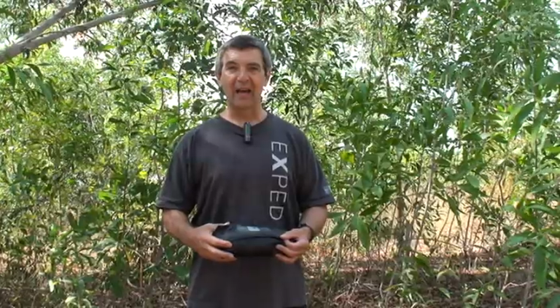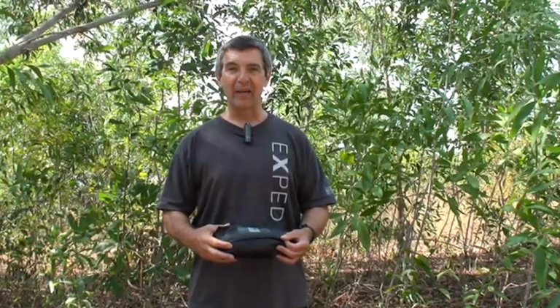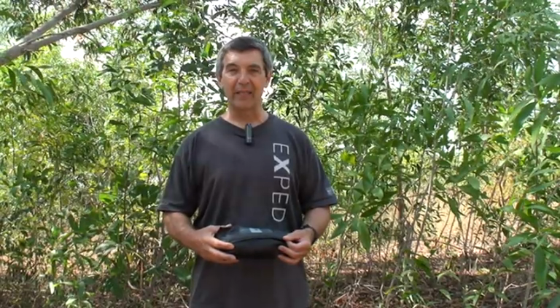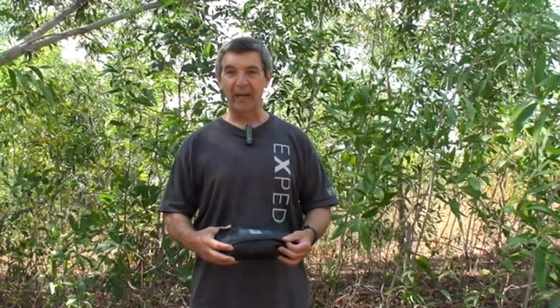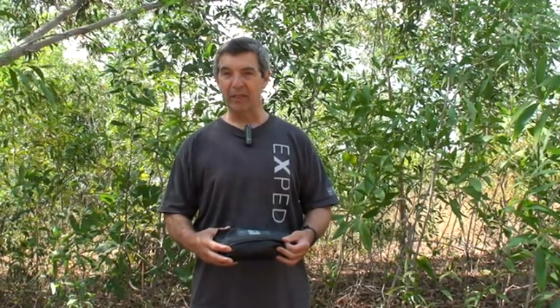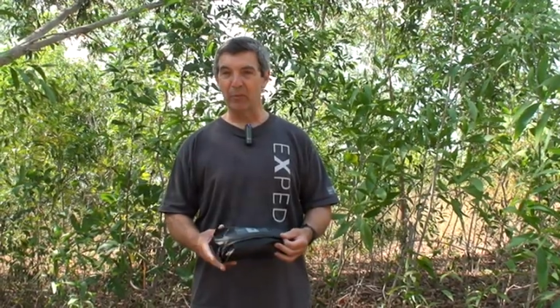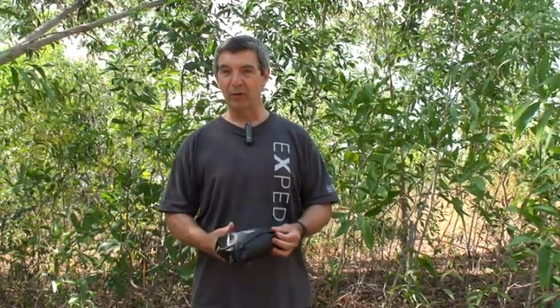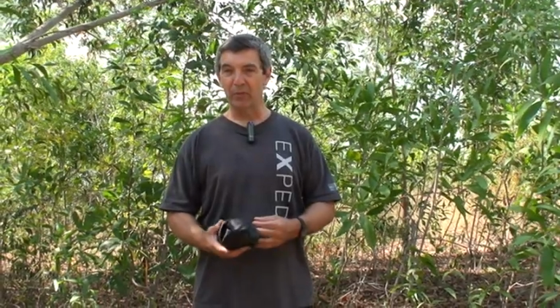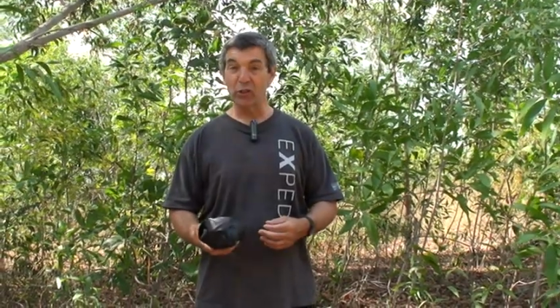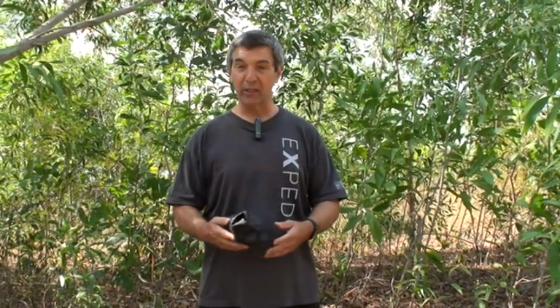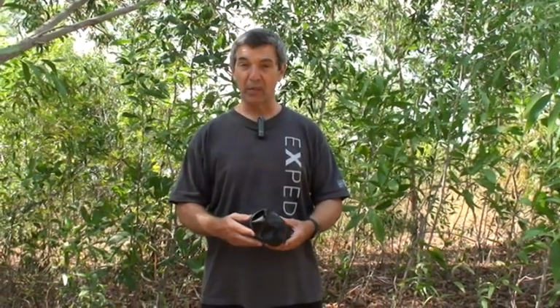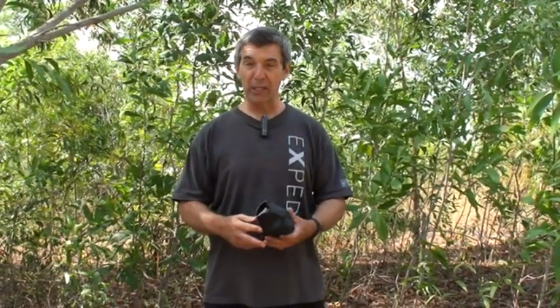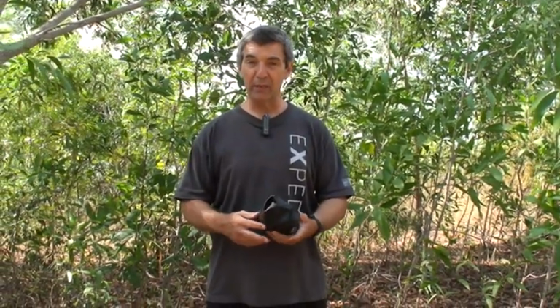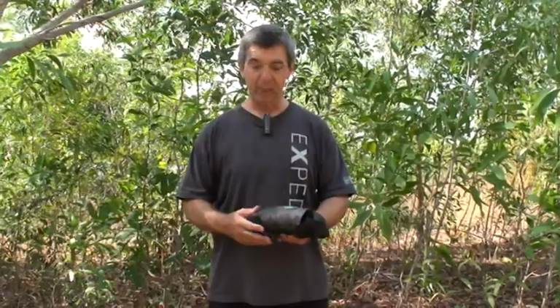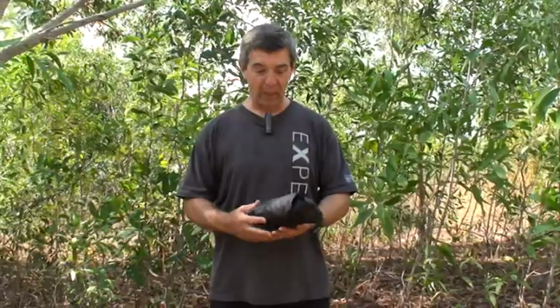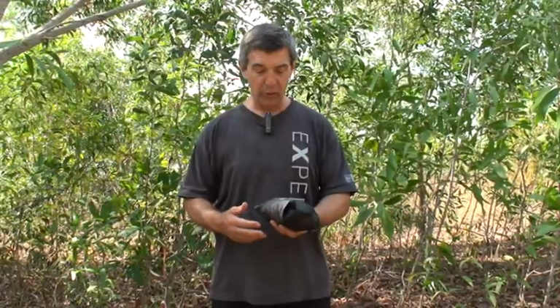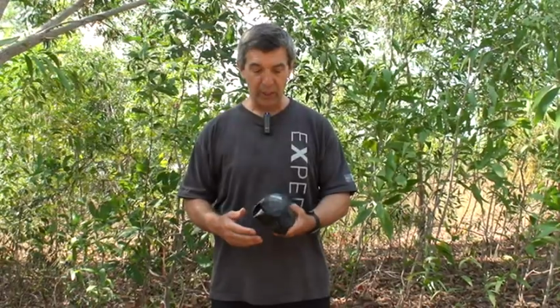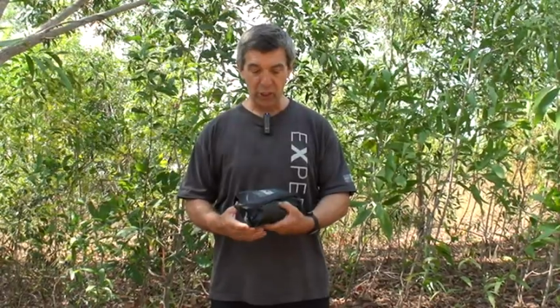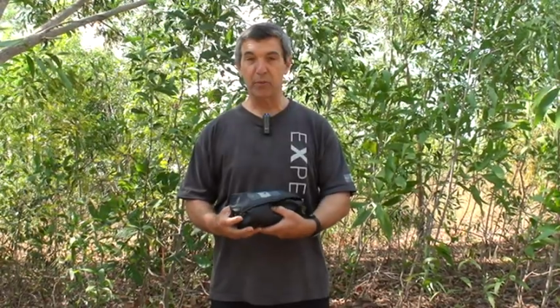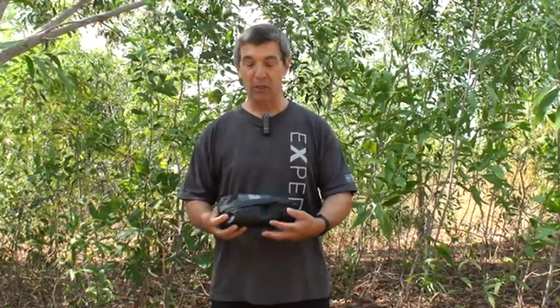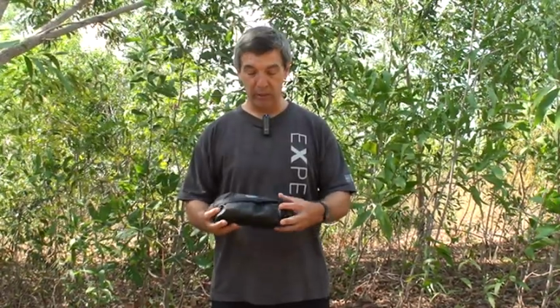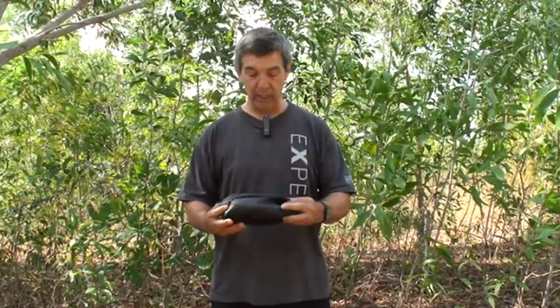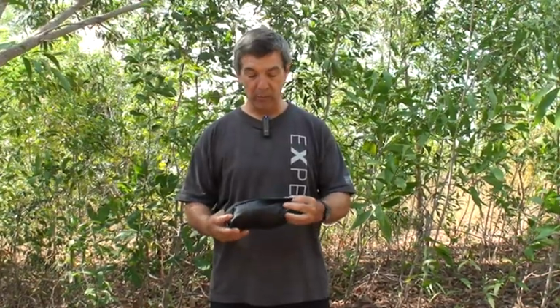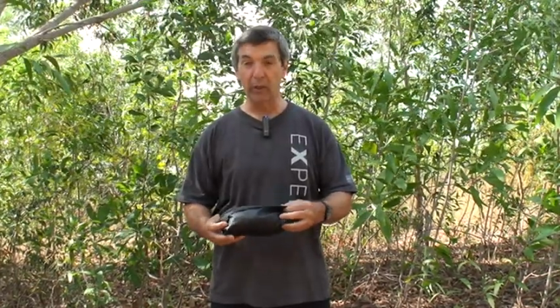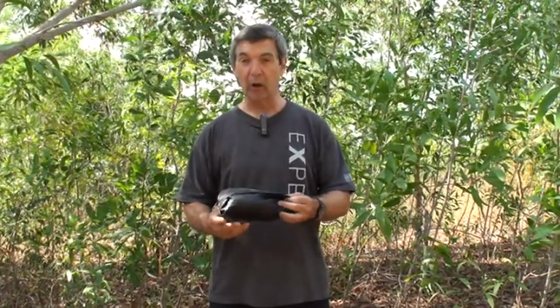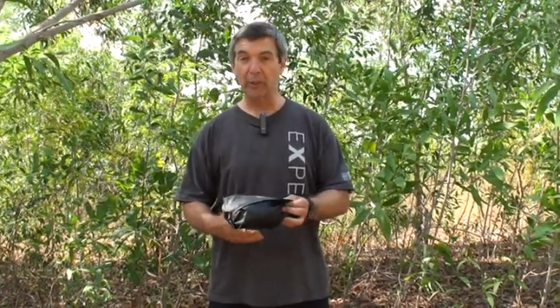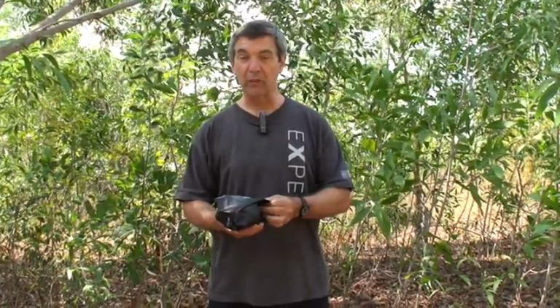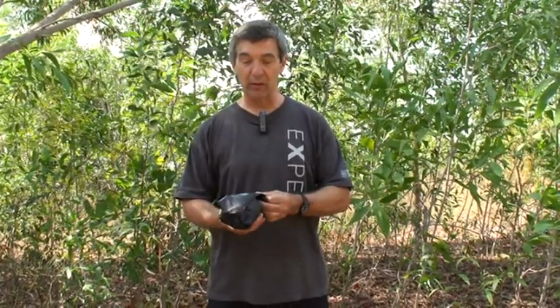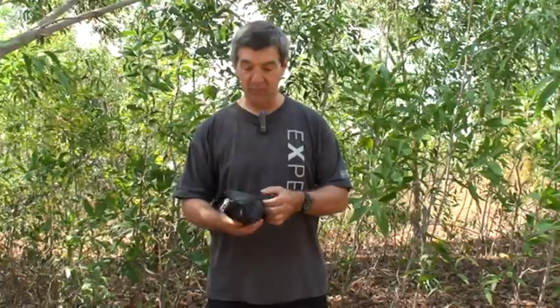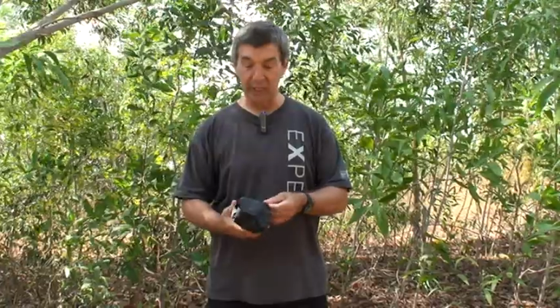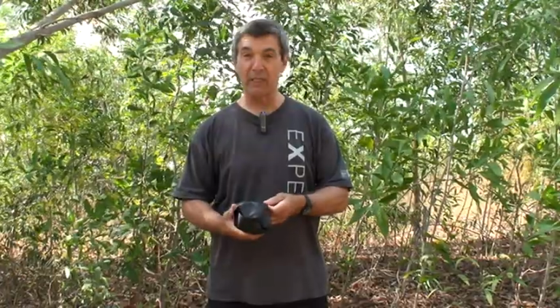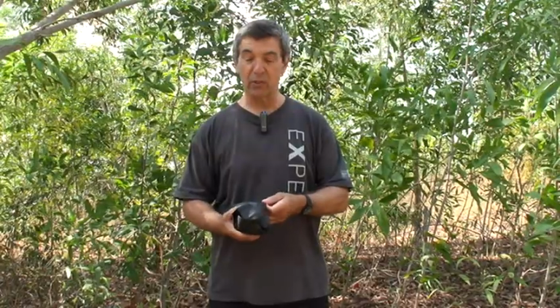Hi, I'm Andy. I'm the developer of the ponchos and the chaps at X-PED. I want to show you the chaps, which are really a small, compact piece of gear, and very inexpensive also.